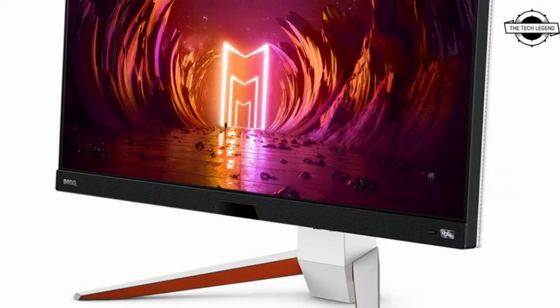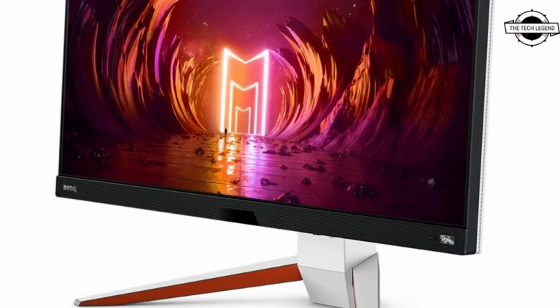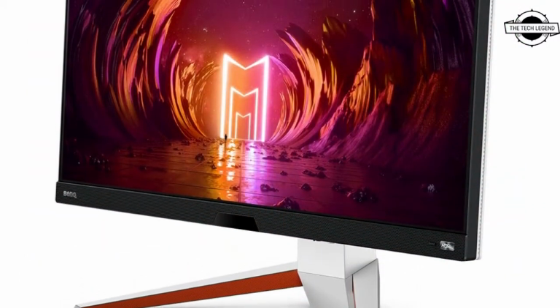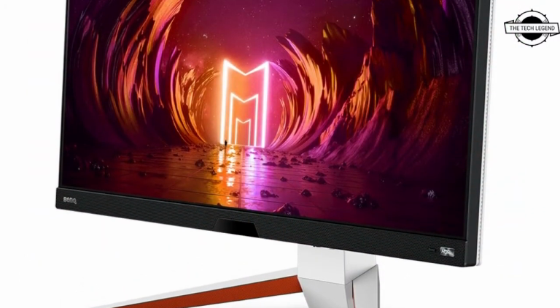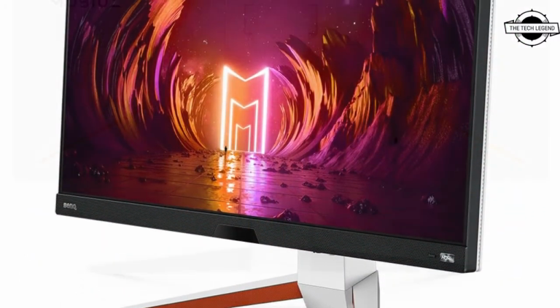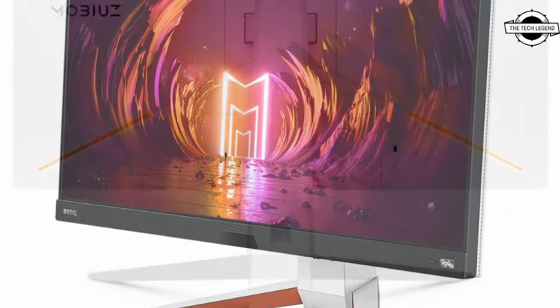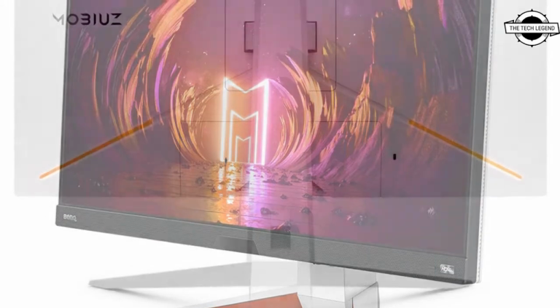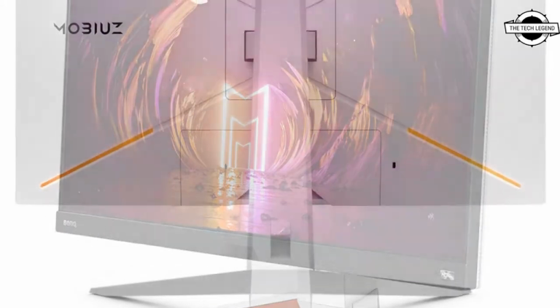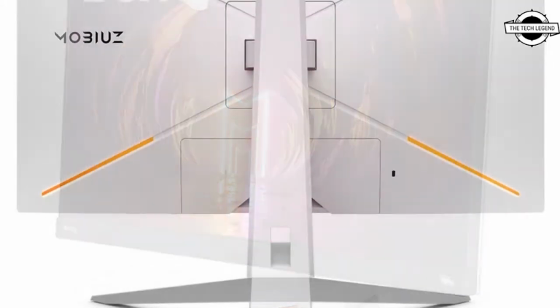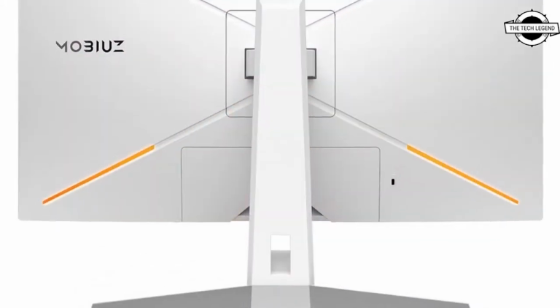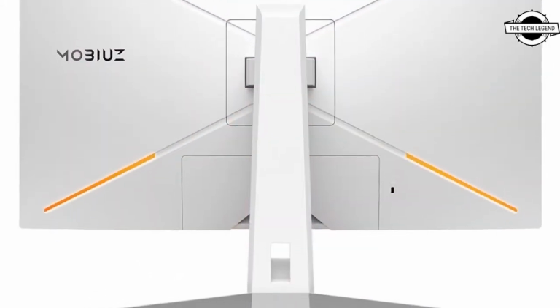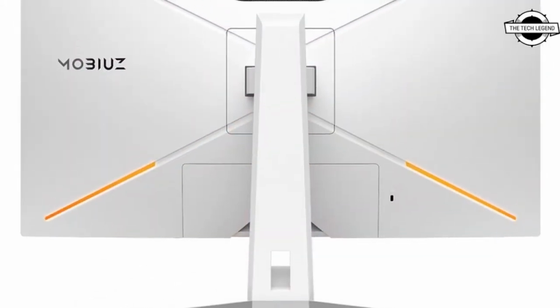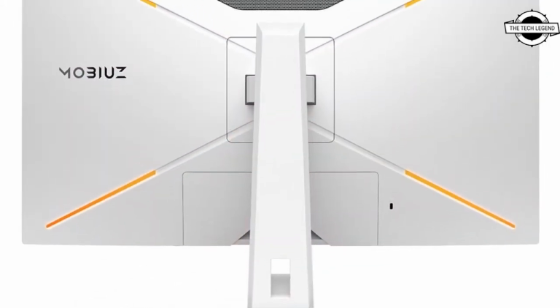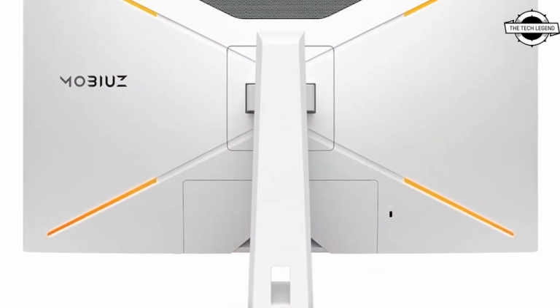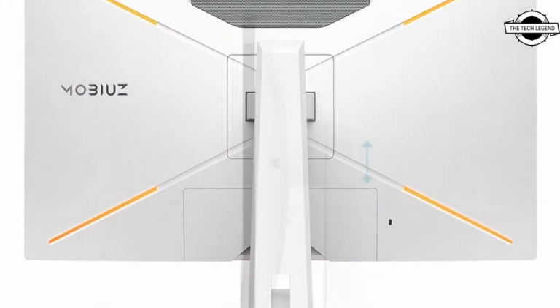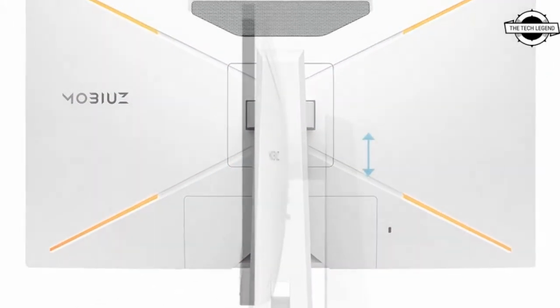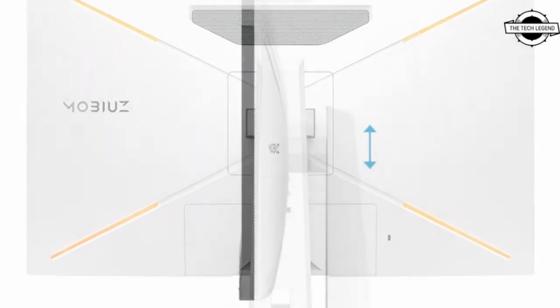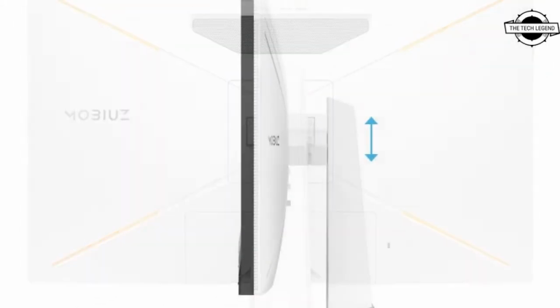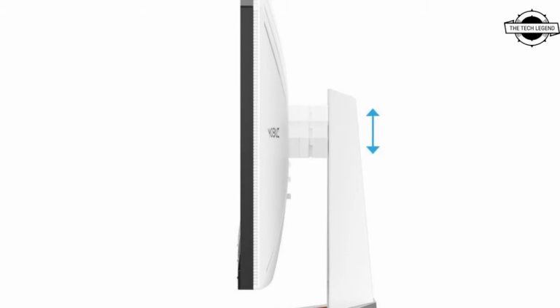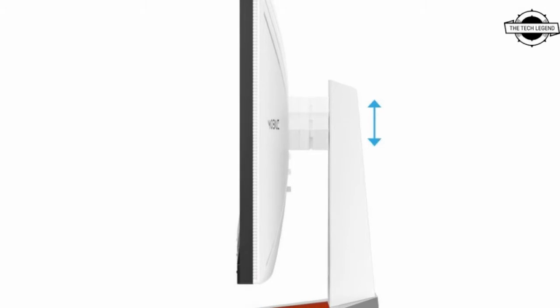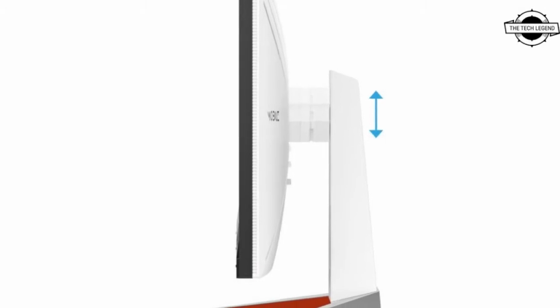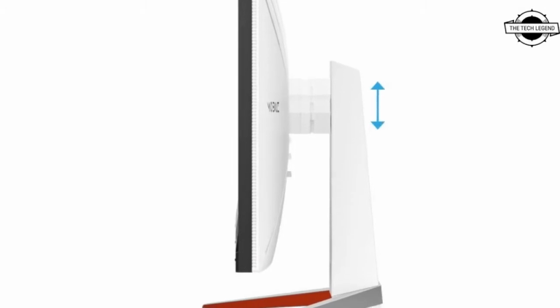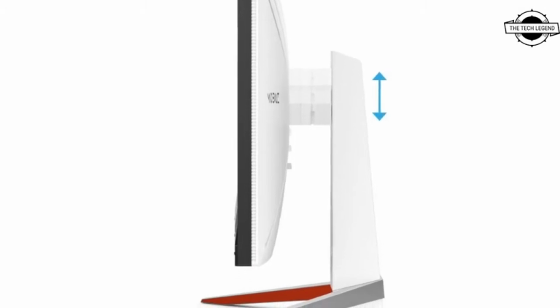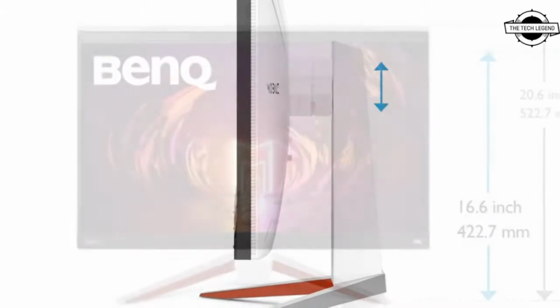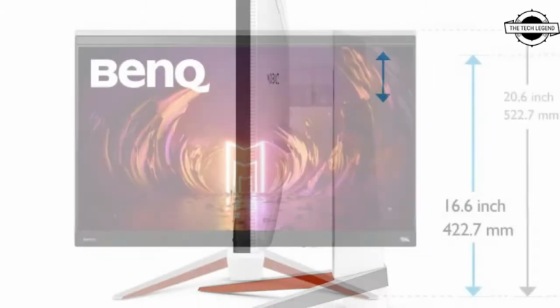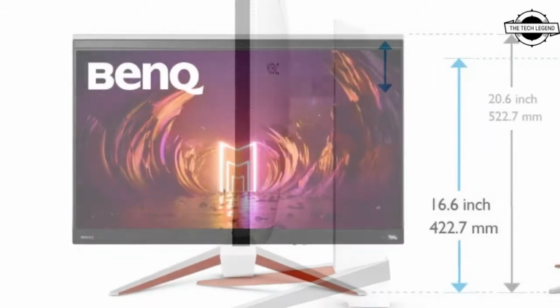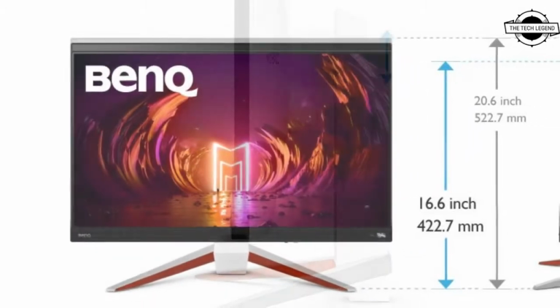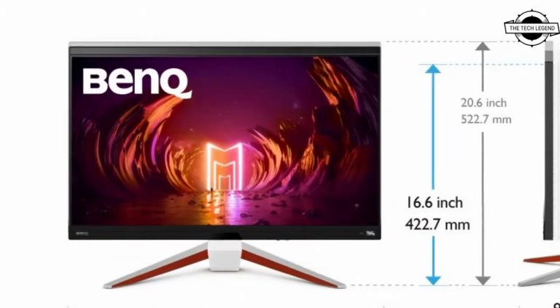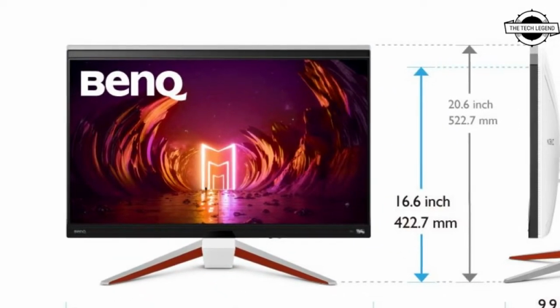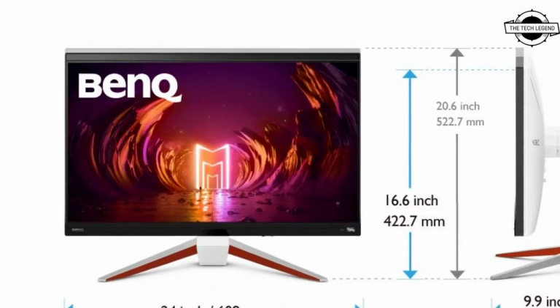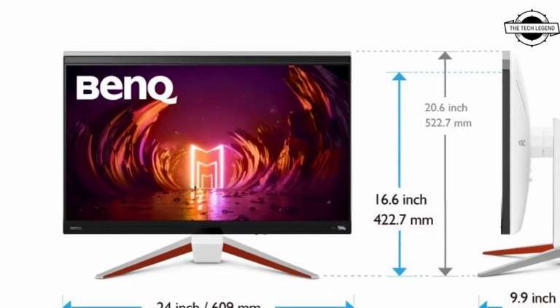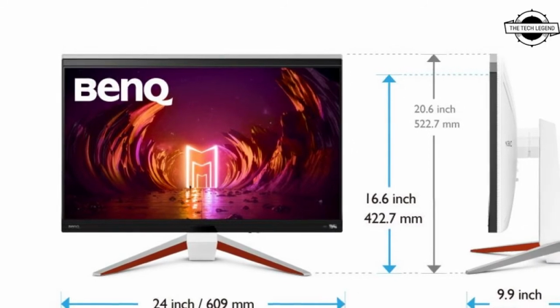BenQ has introduced the 27-inch 4K Liquid Crystal Display EX2710U from the gaming brand MobiU Series, which offers a refresh rate of 144Hz and a response speed of 1ms.